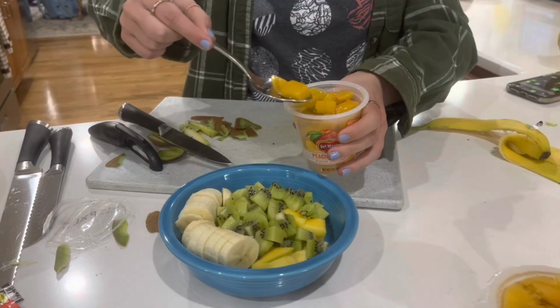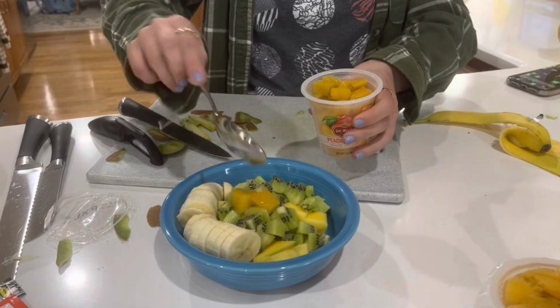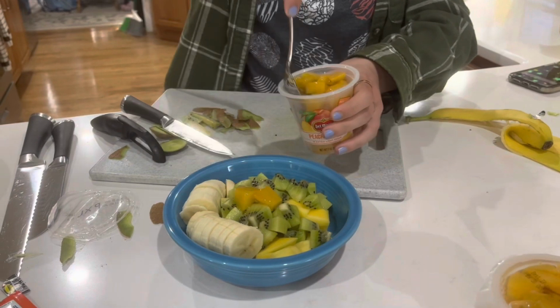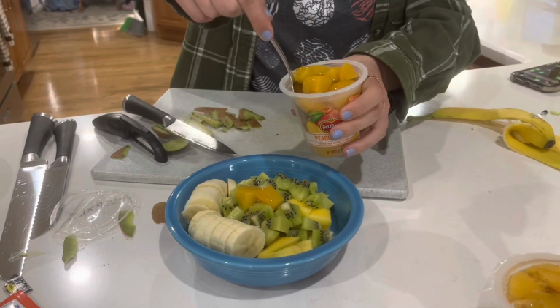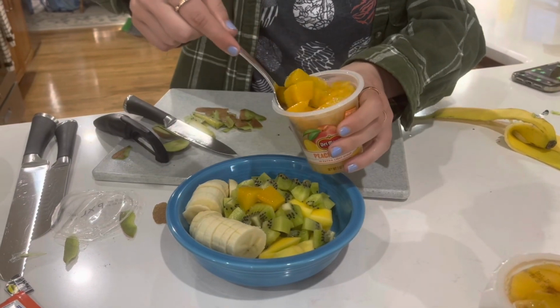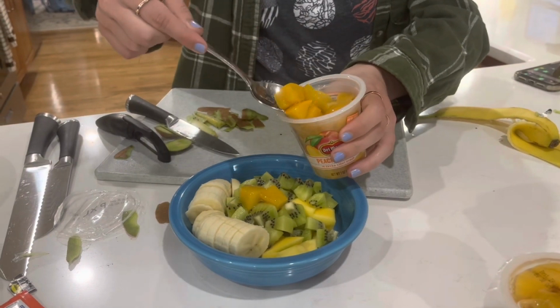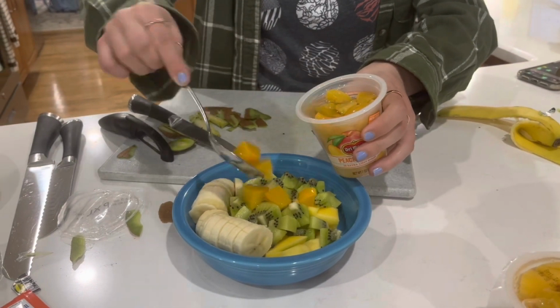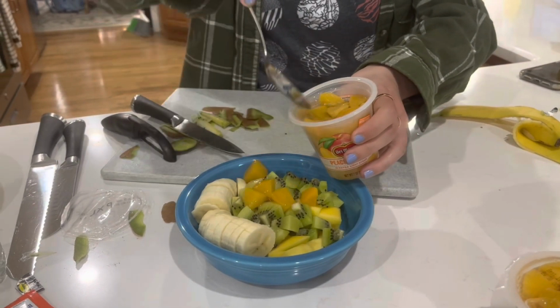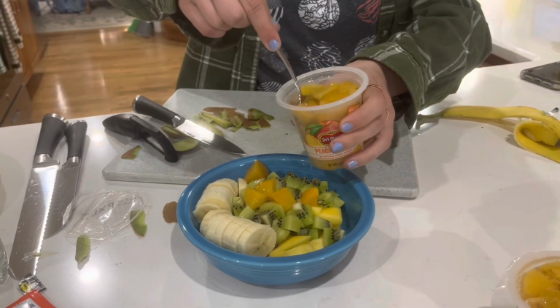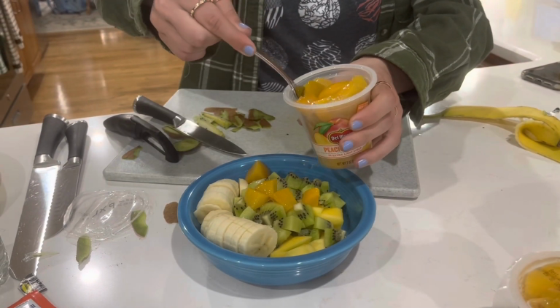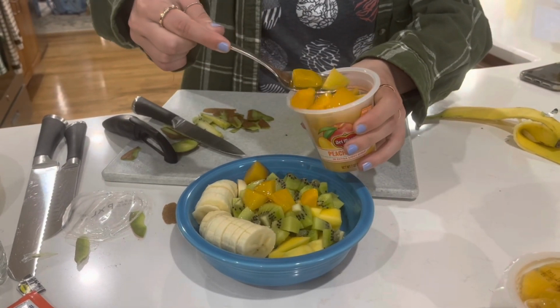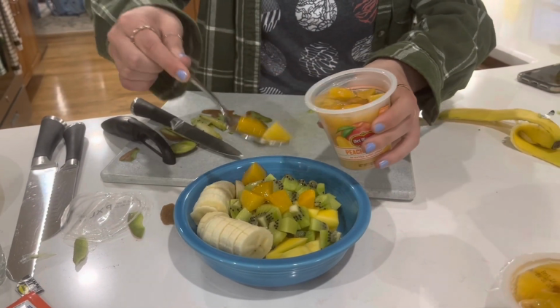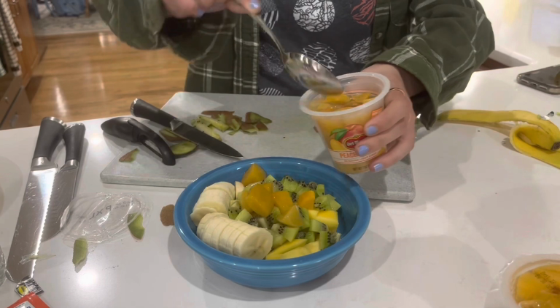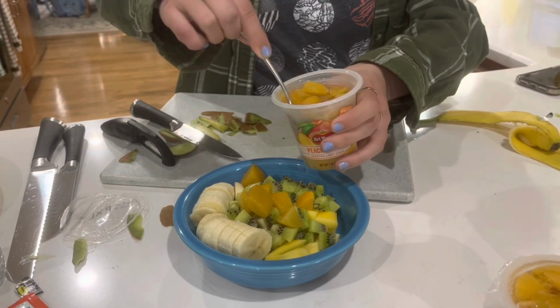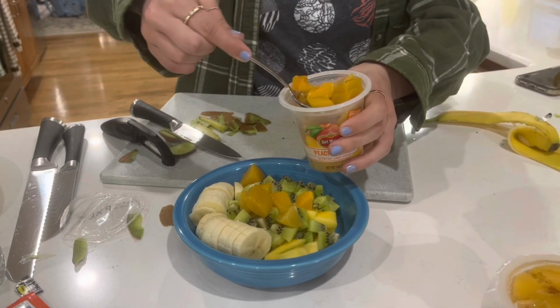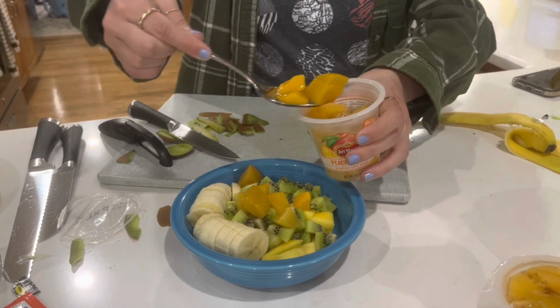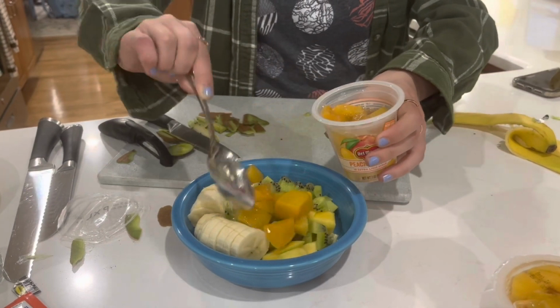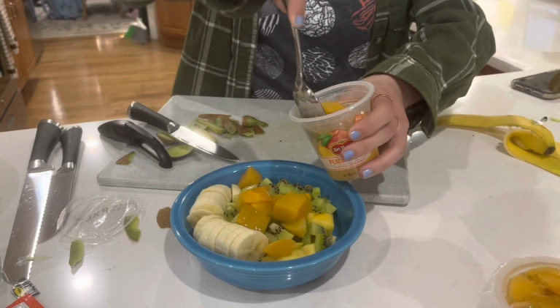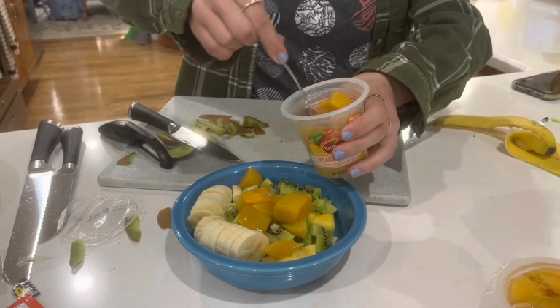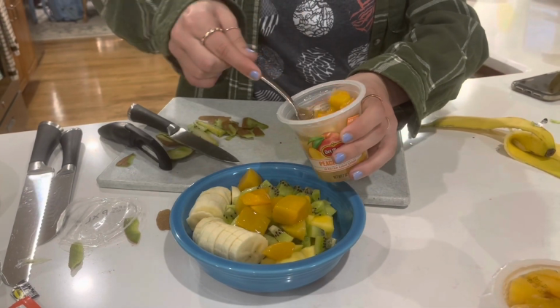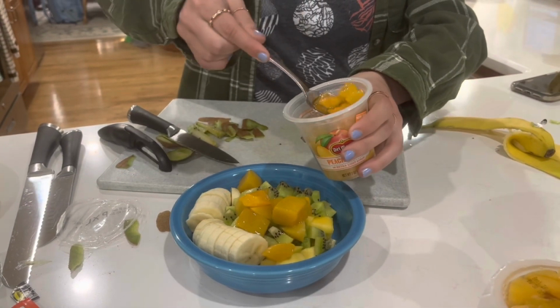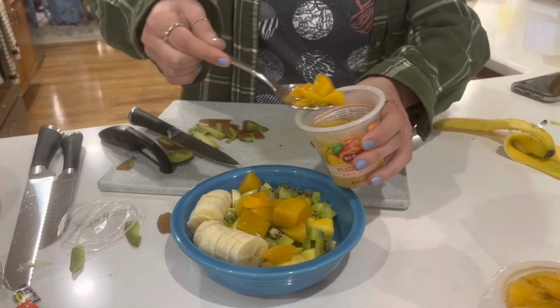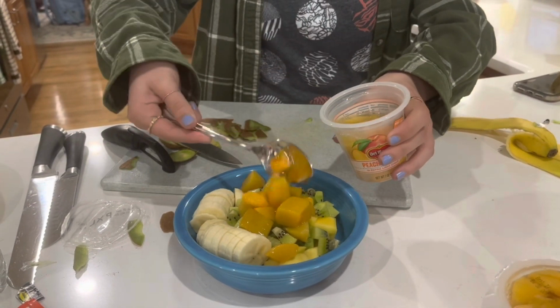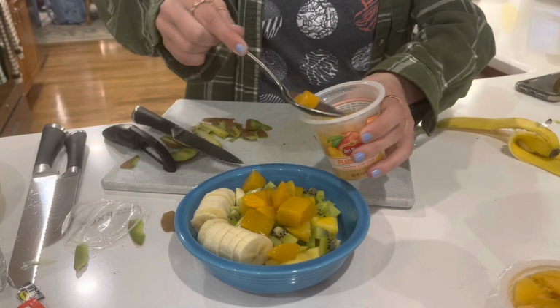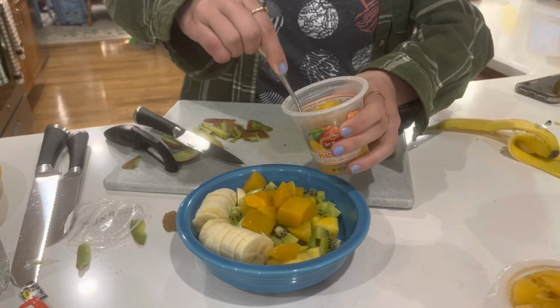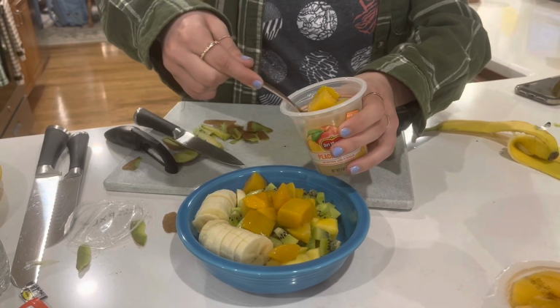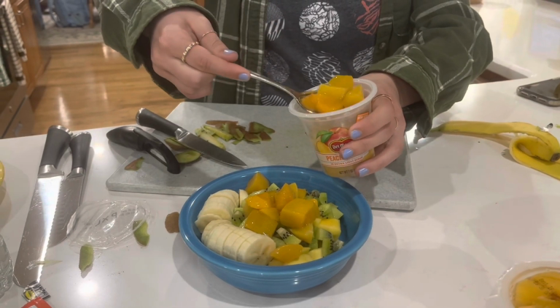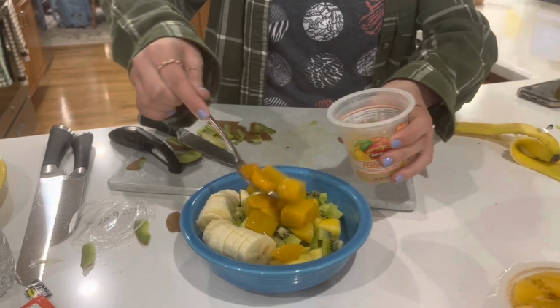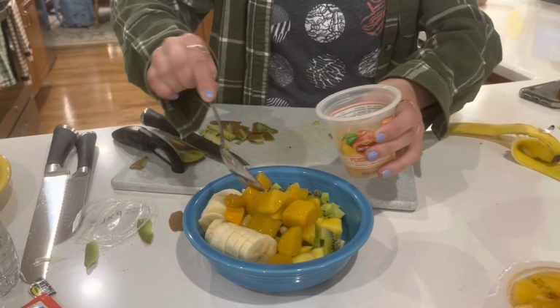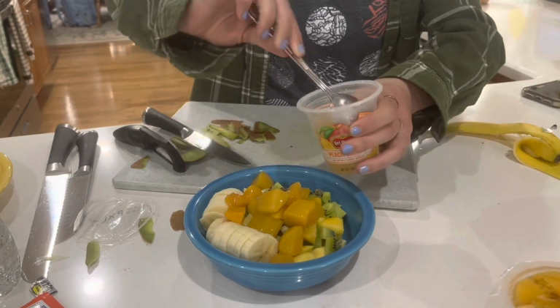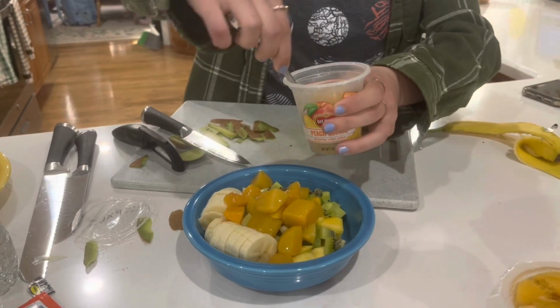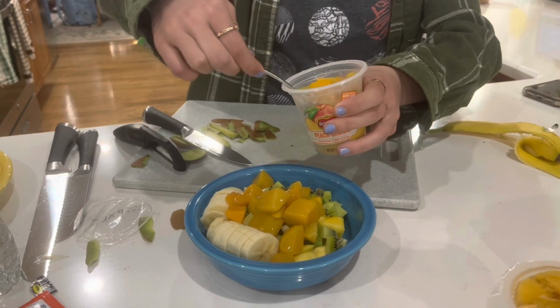This next fruit that we are using is going to be peaches. We are using ours from a cup, but you can buy one and cut it up yourself. Peaches are actually a great source of vitamin A and C.